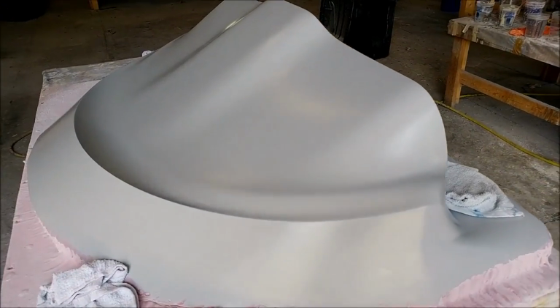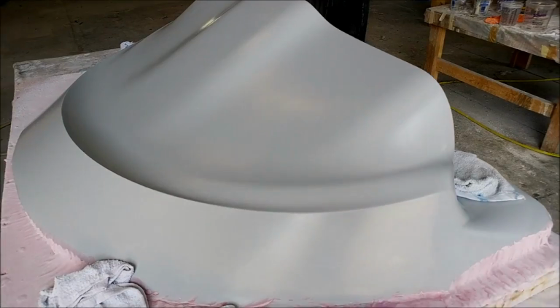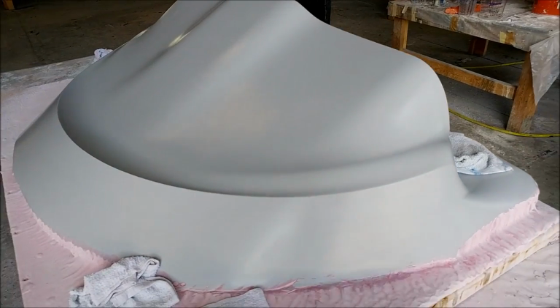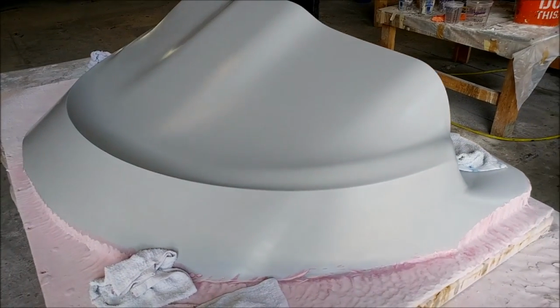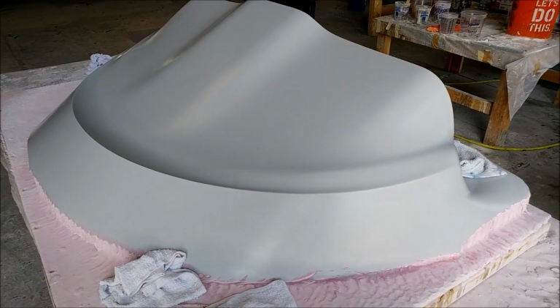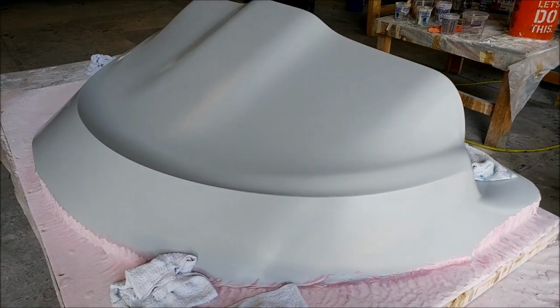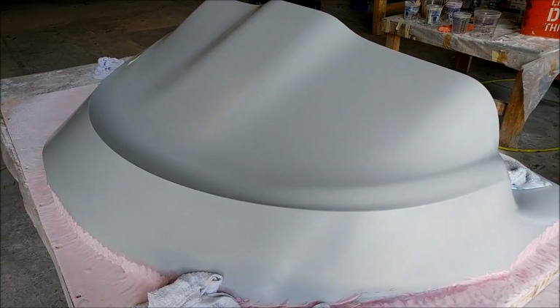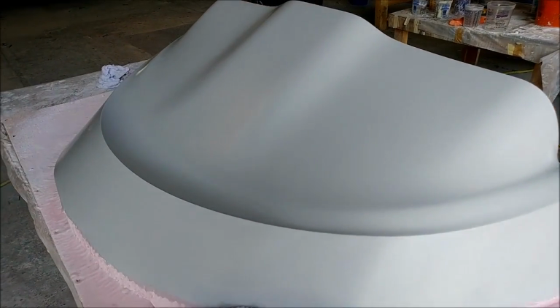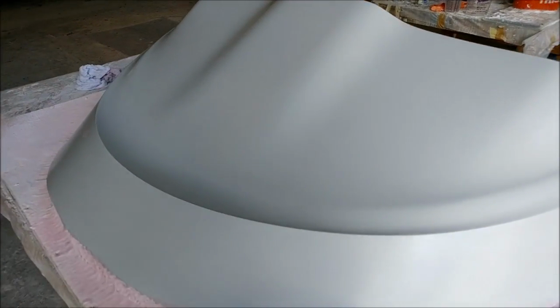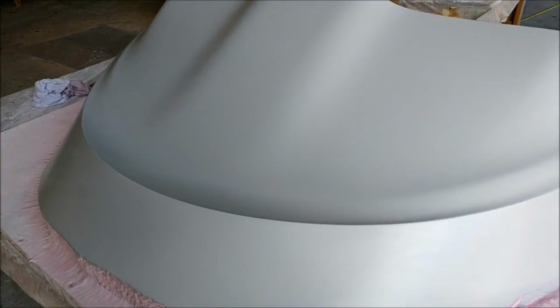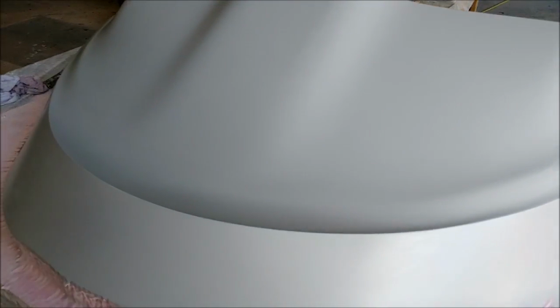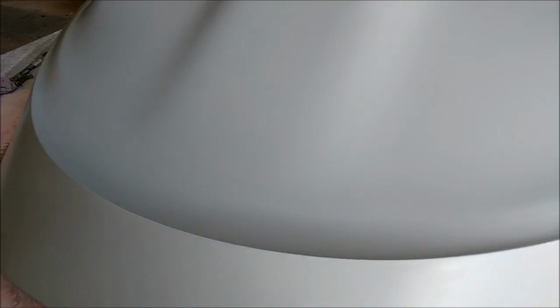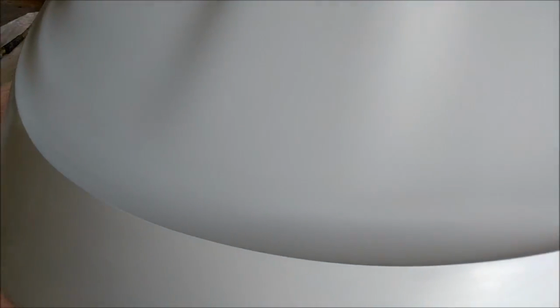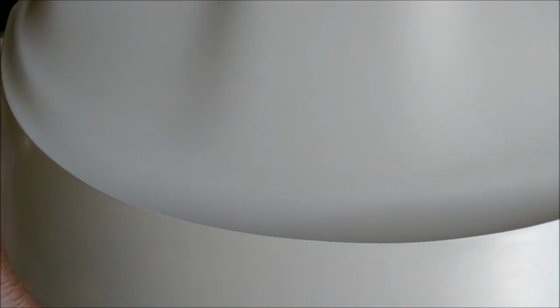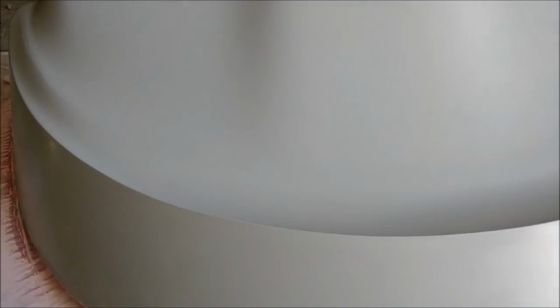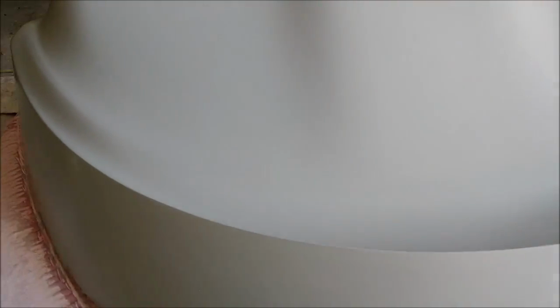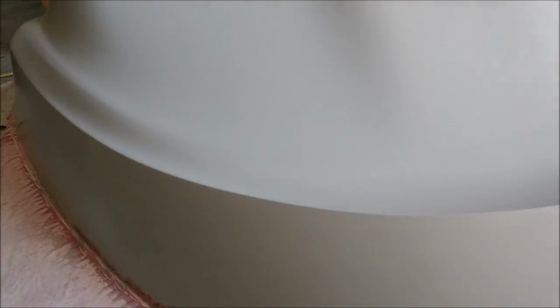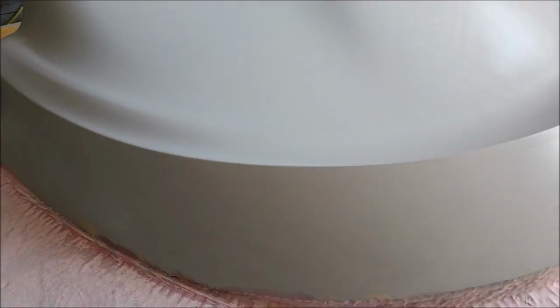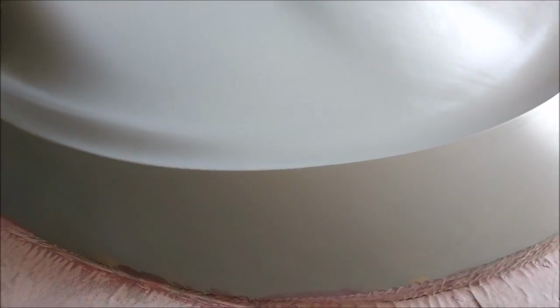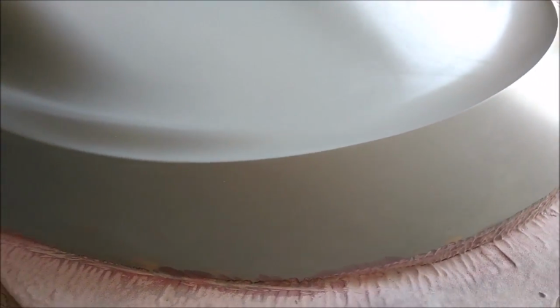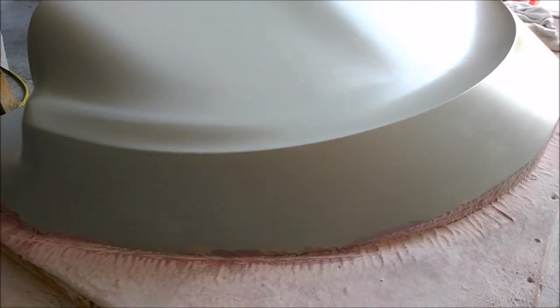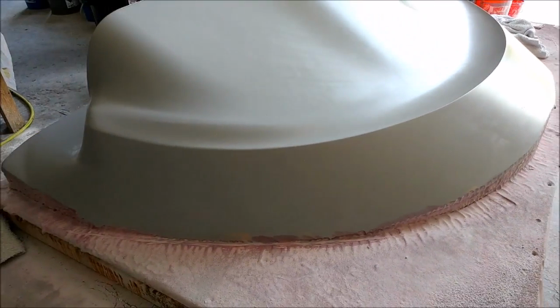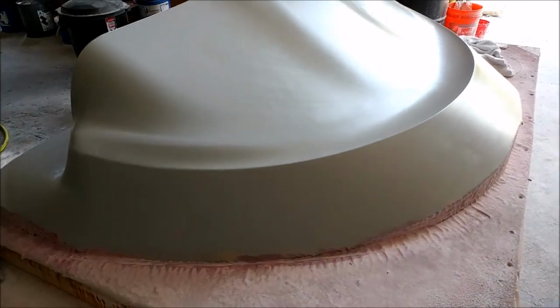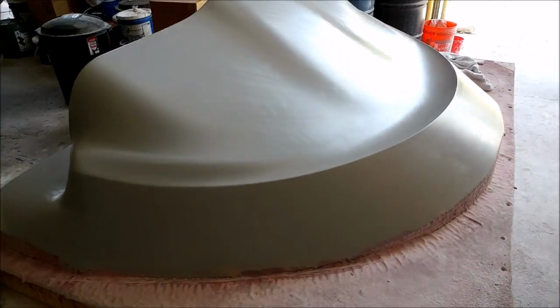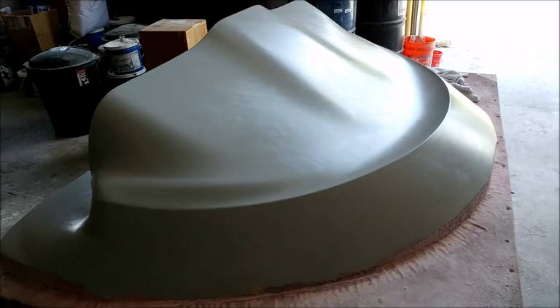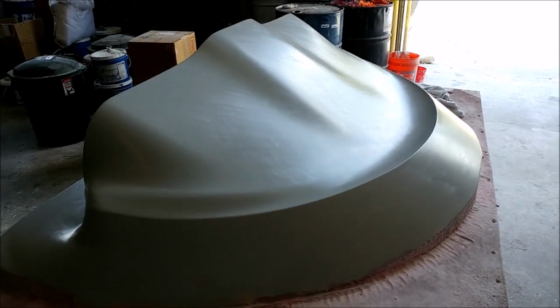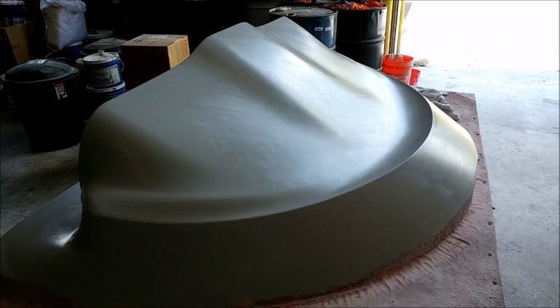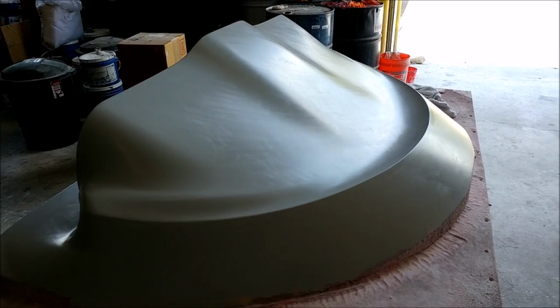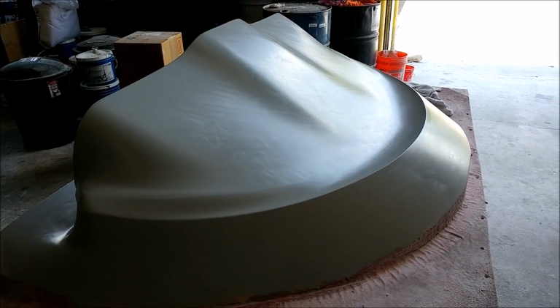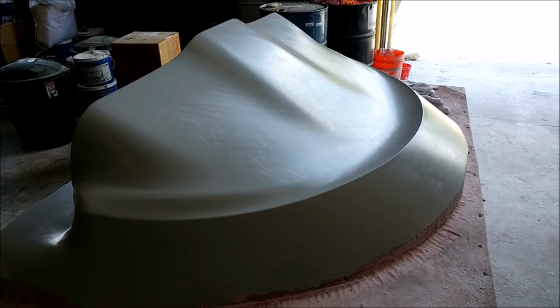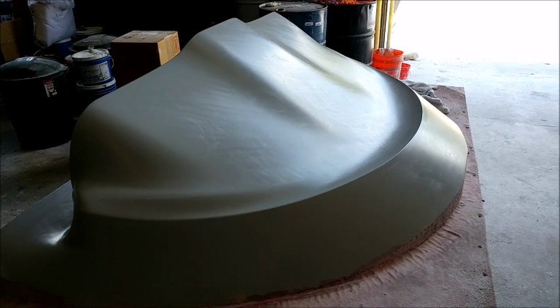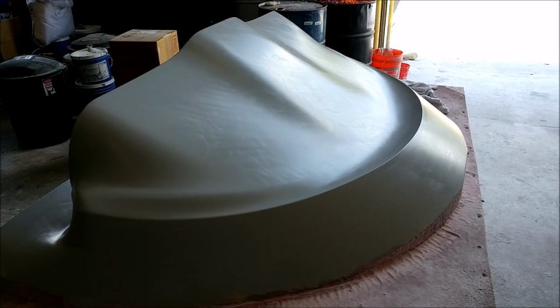Here's the glare shield plug, all waxed up and ready to have the mold pulled on it. The mold for this one is just going to be created in glass because it's not a structural component, so we don't need to use carbon fiber for that one.